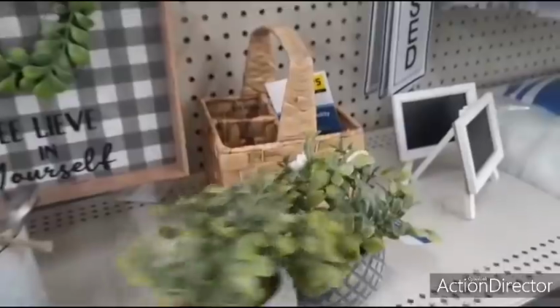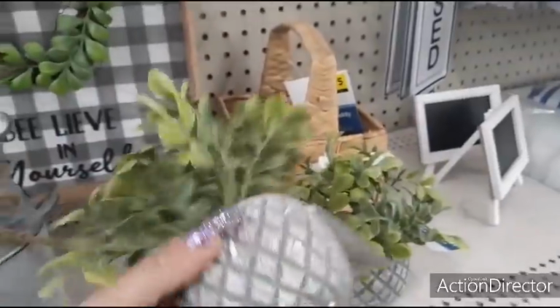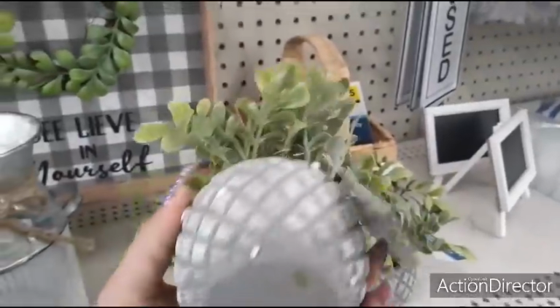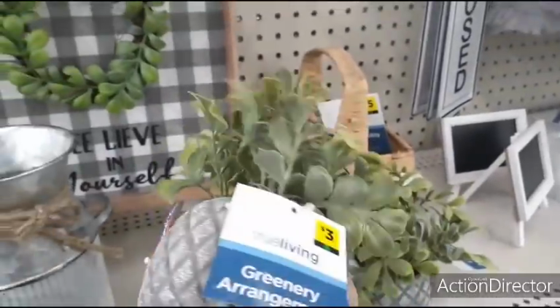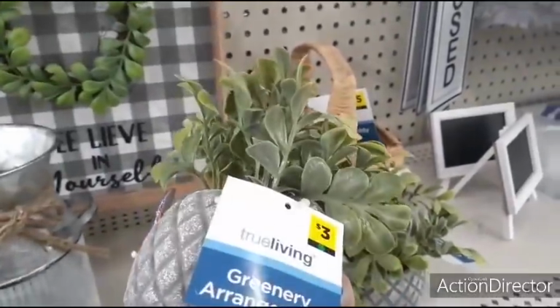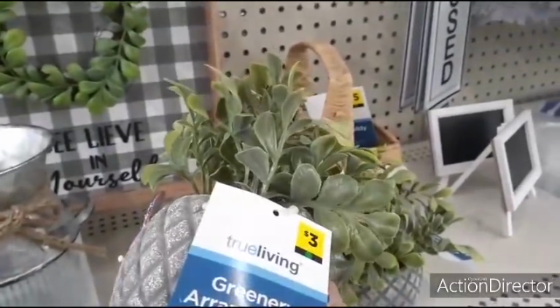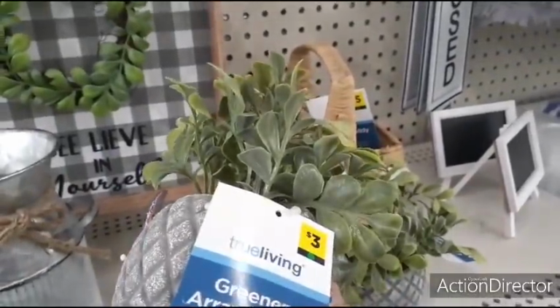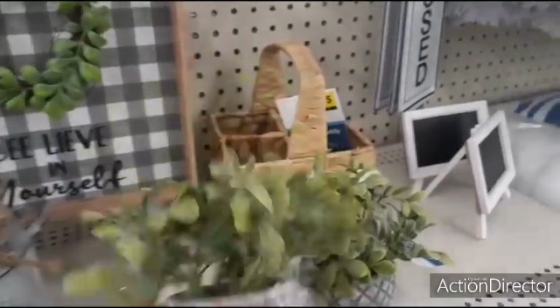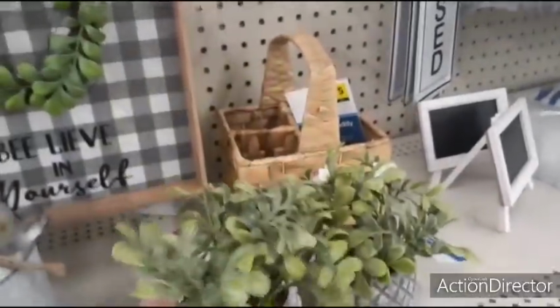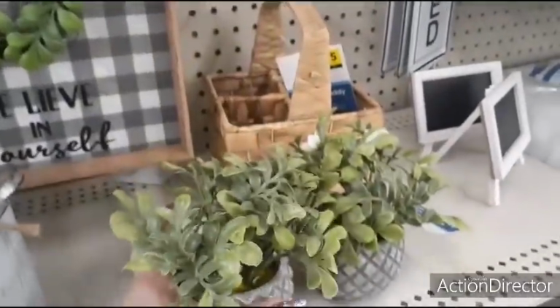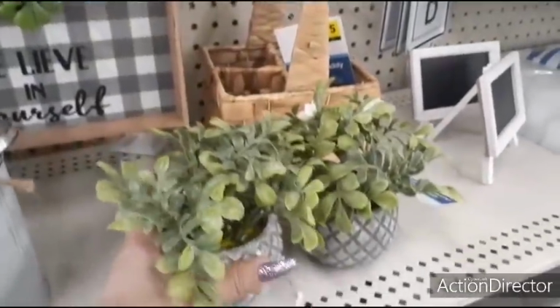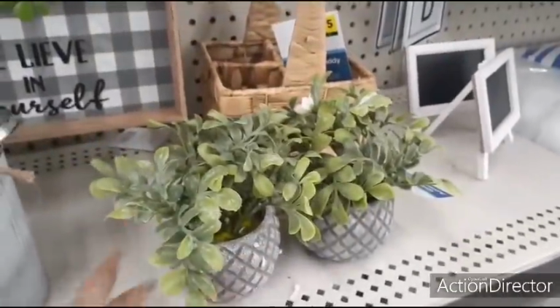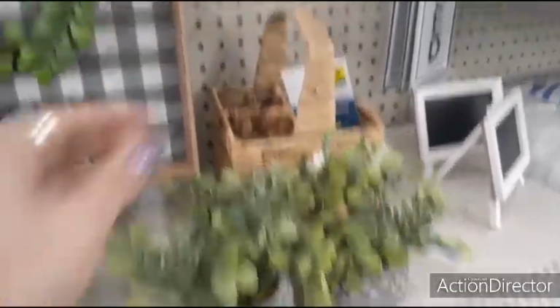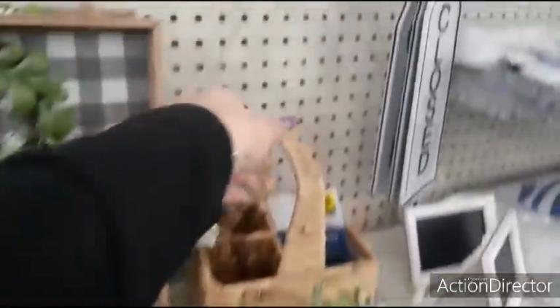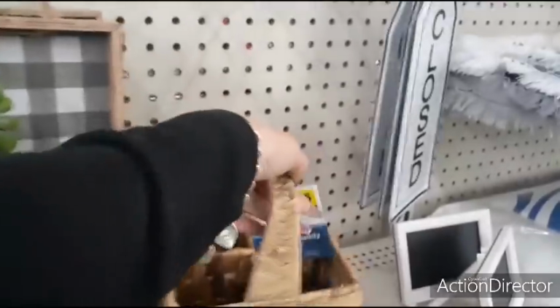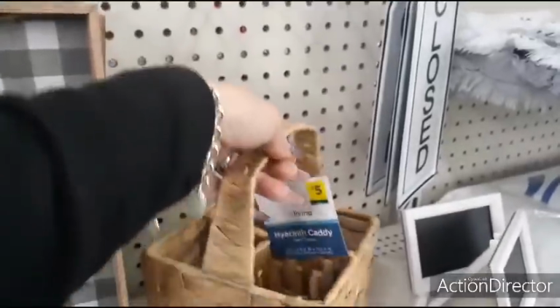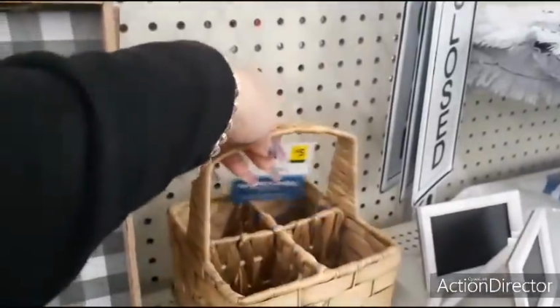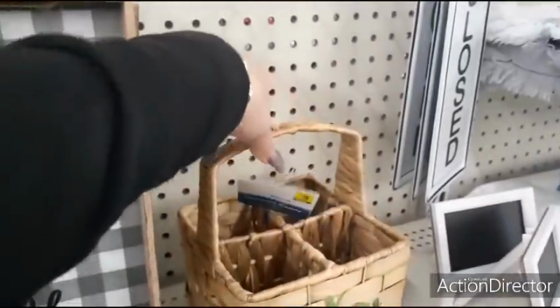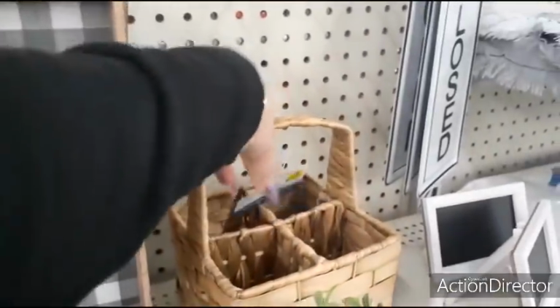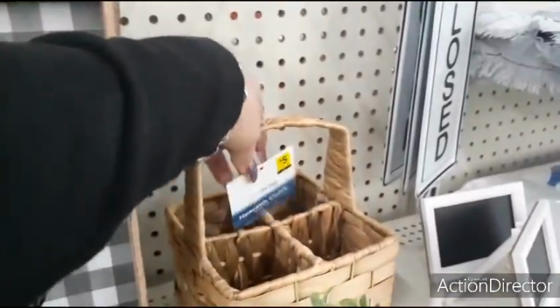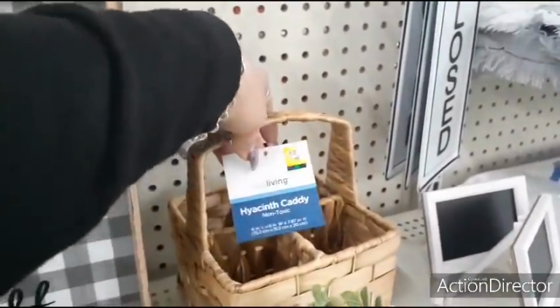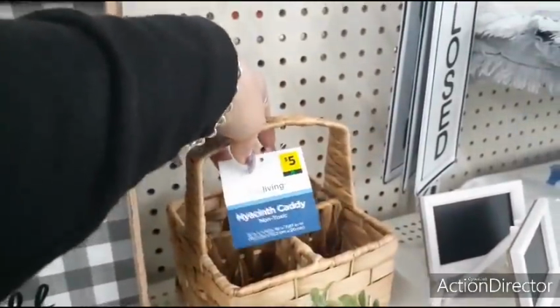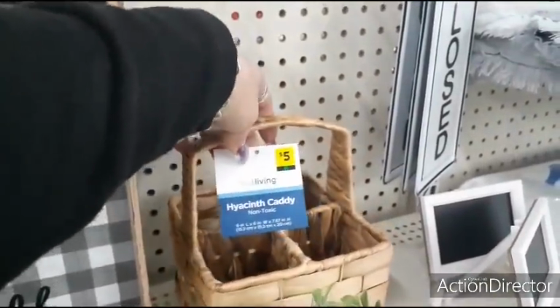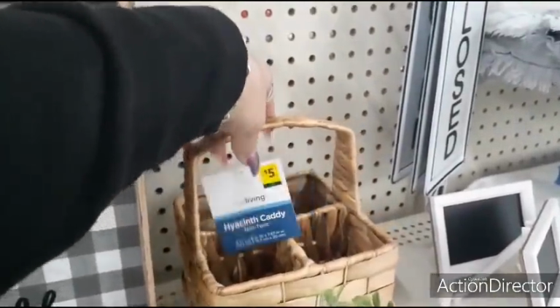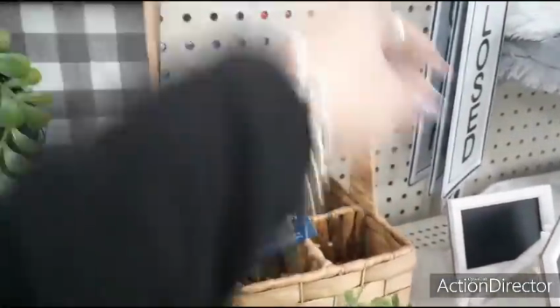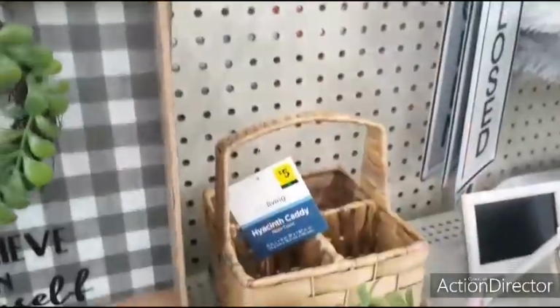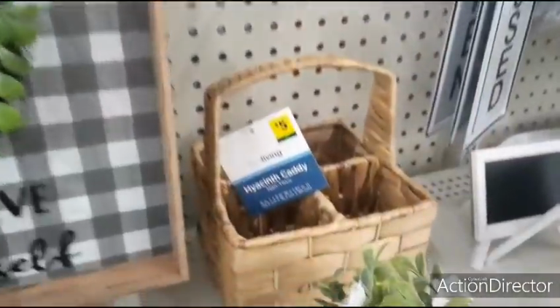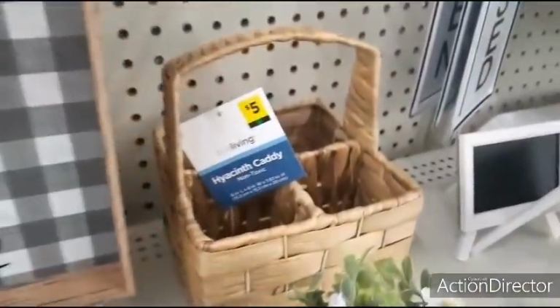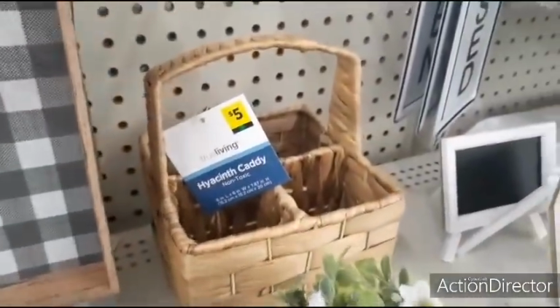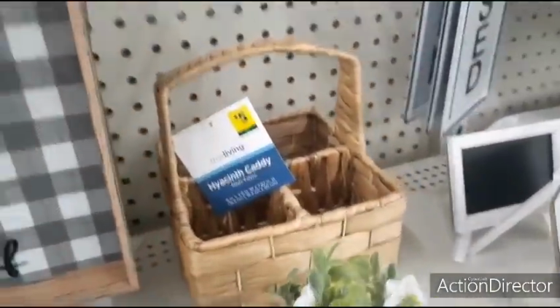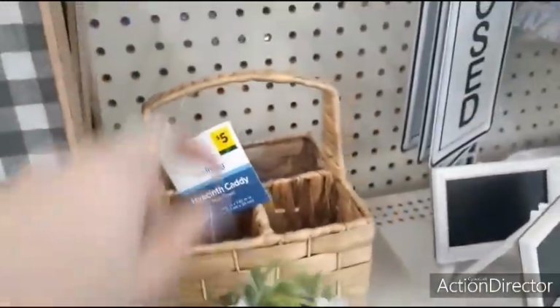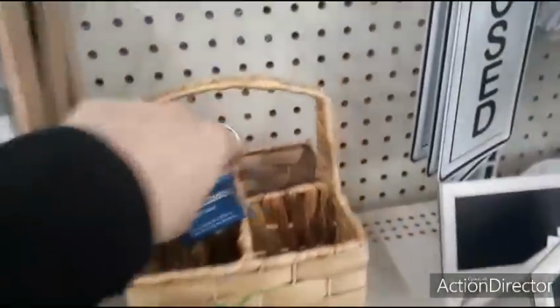They also have these little ceramic pots — green arrangement — $3.00. I saw this caddy before at the other location and it is $5.00 — adorable for indoors or outdoors.